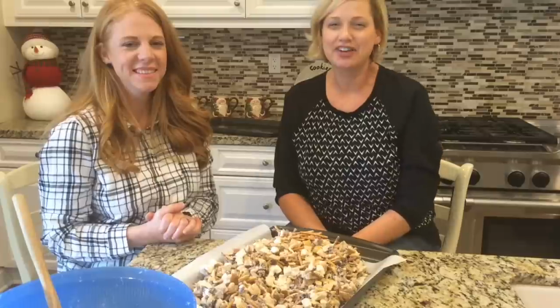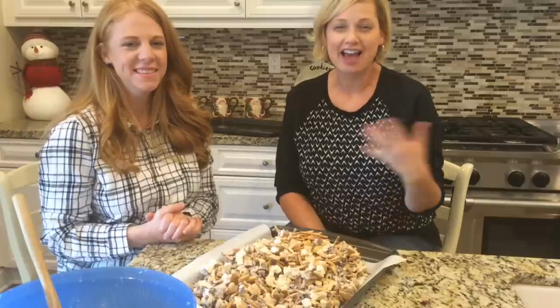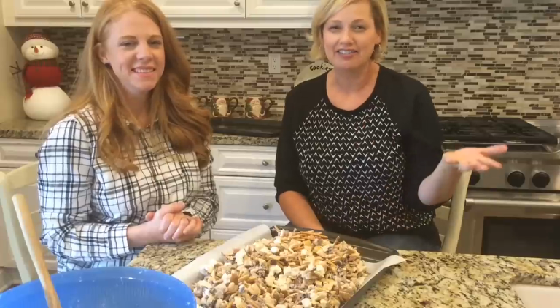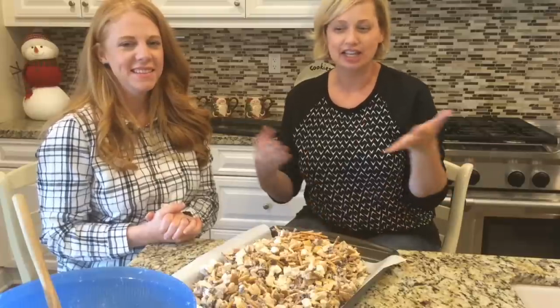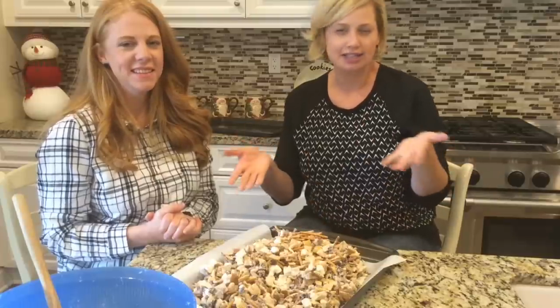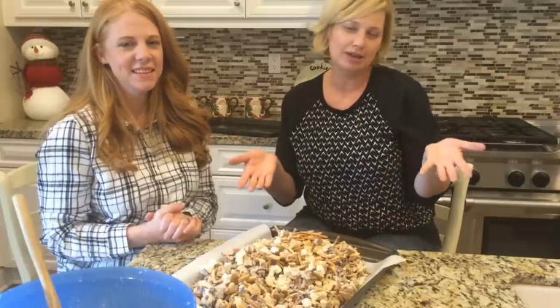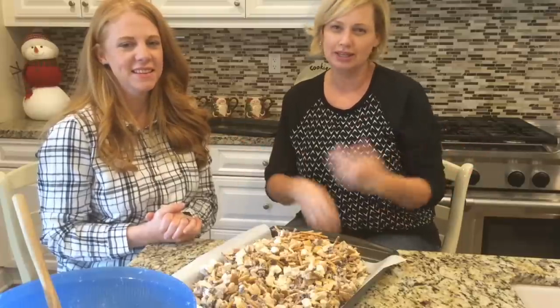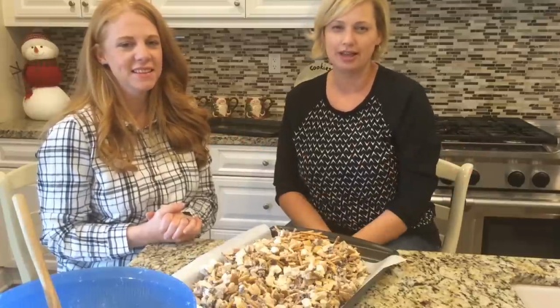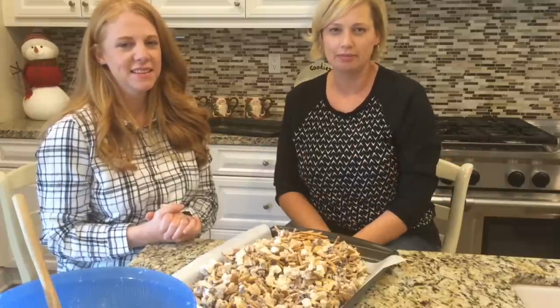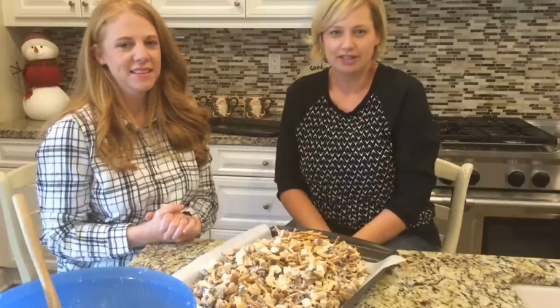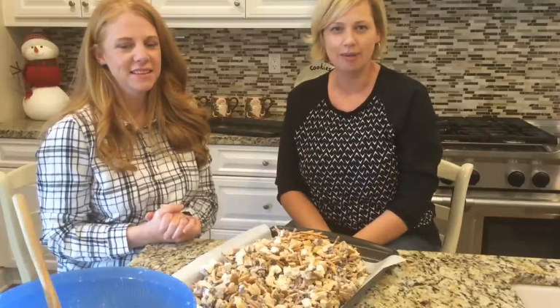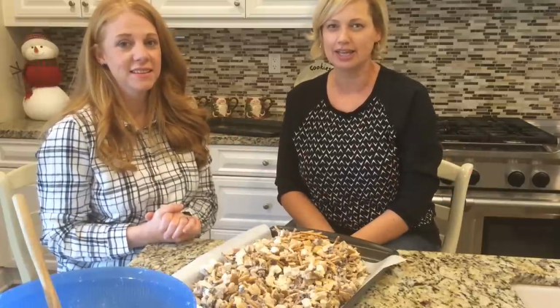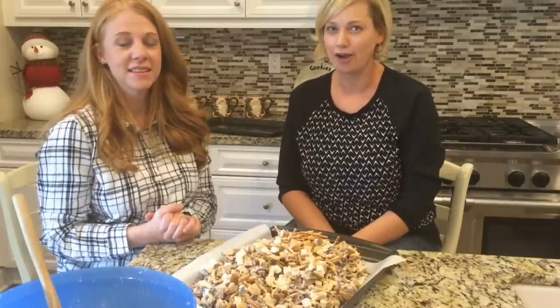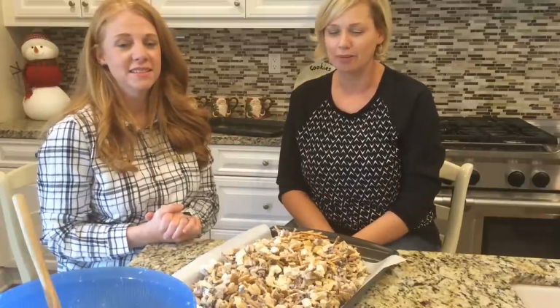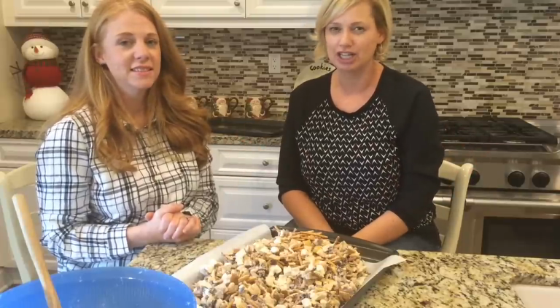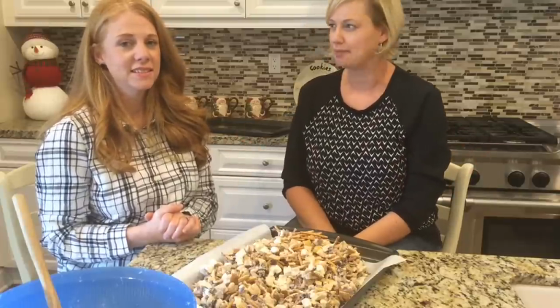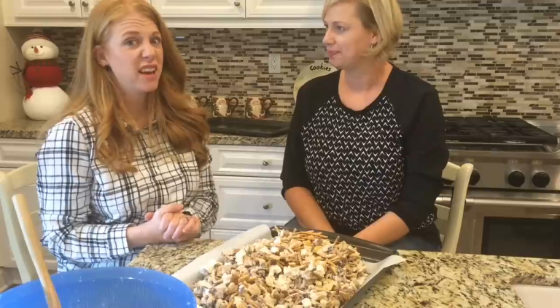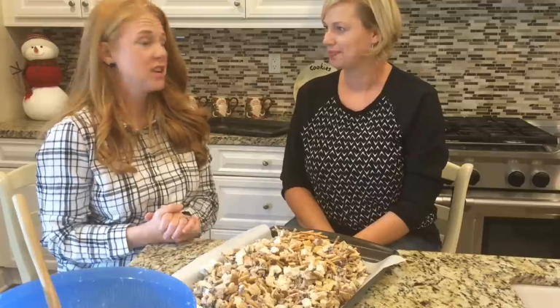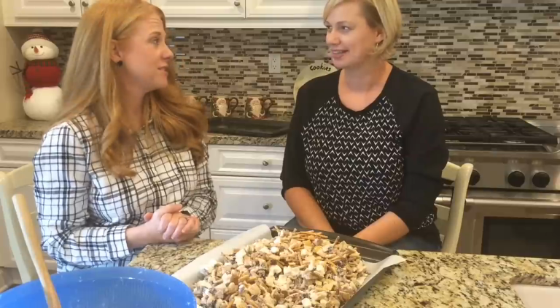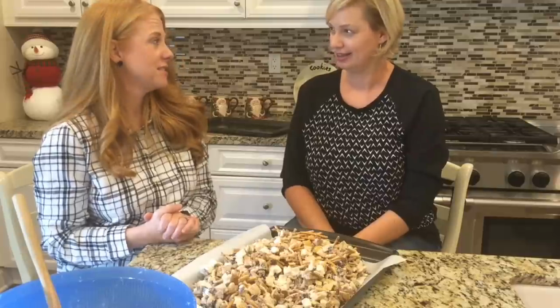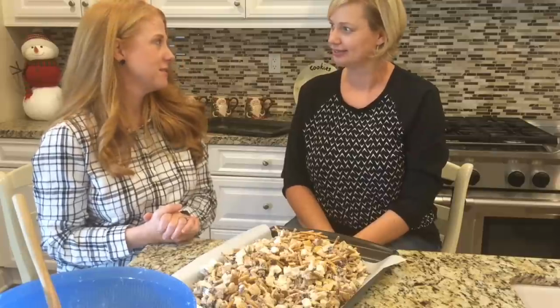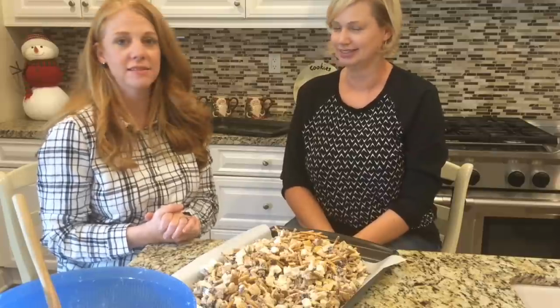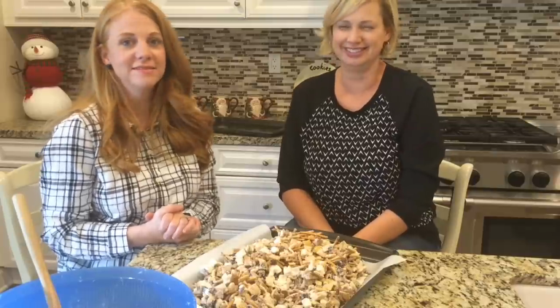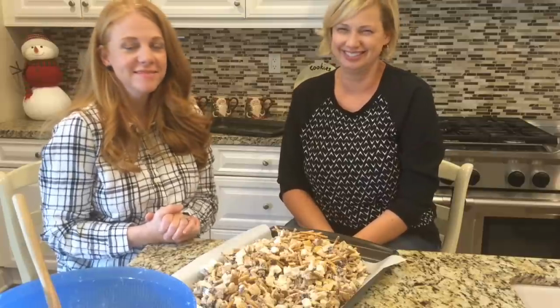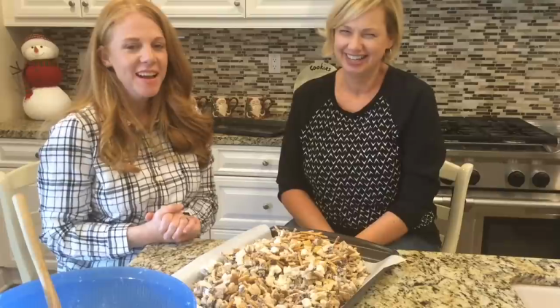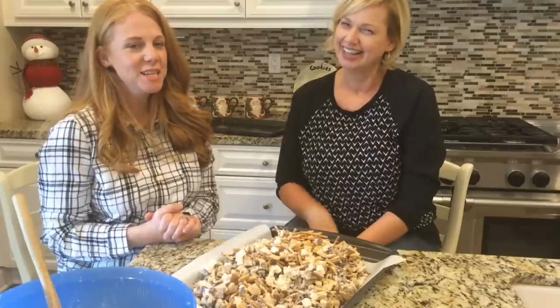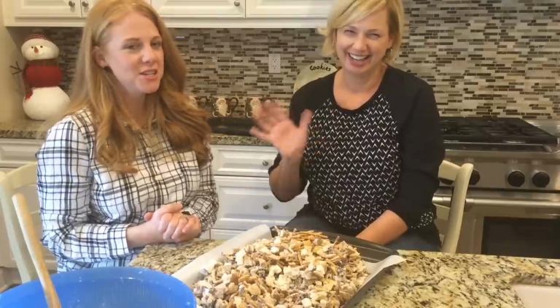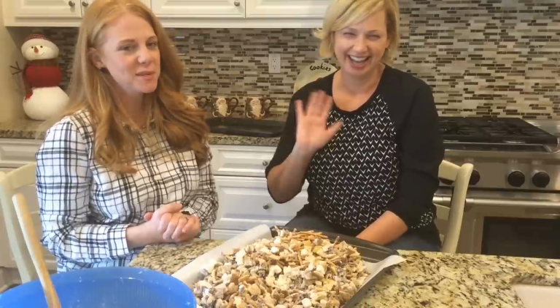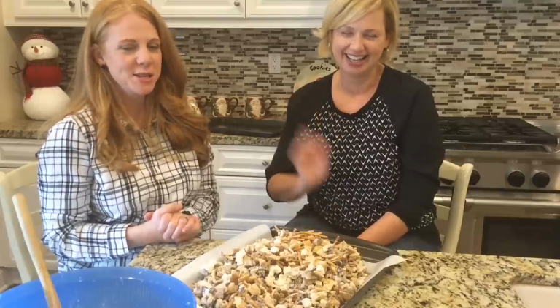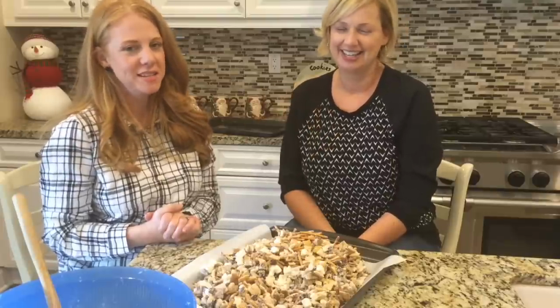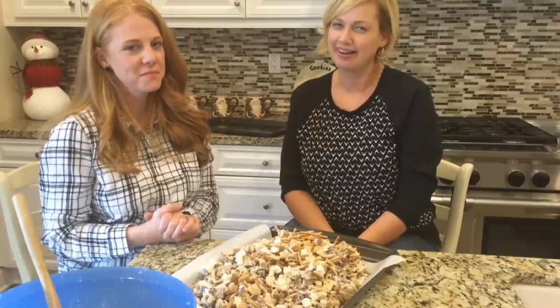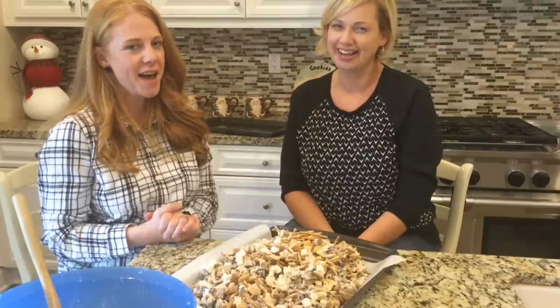If you guys have any of these Chex recipes, leave it in the comments and let us know how we can change it up — I've got a lot of Chex left! Thanks for watching, you guys. Merry Christmas. Bye!